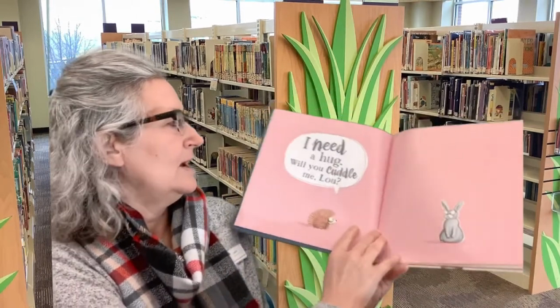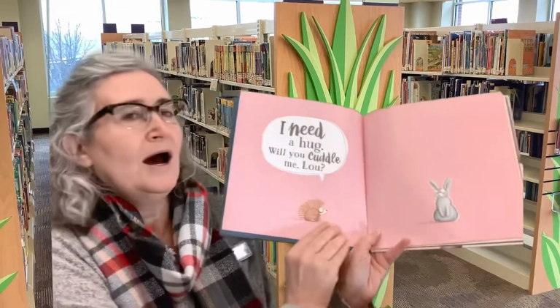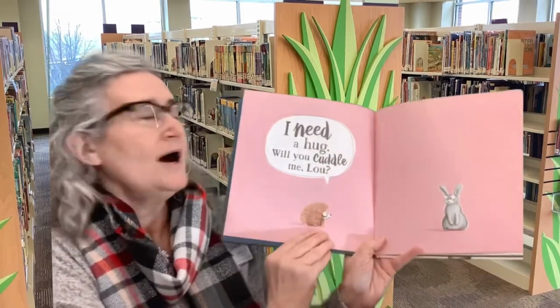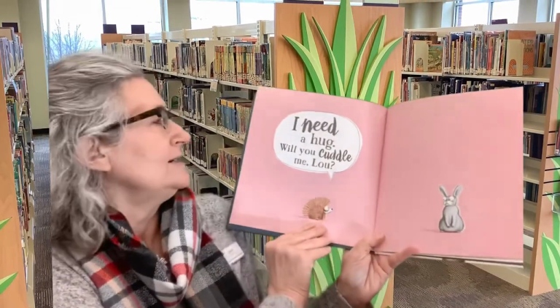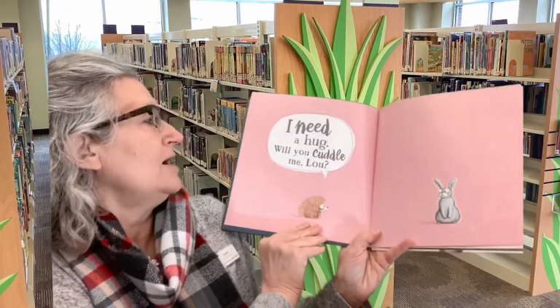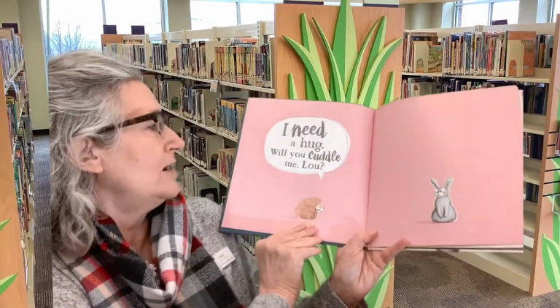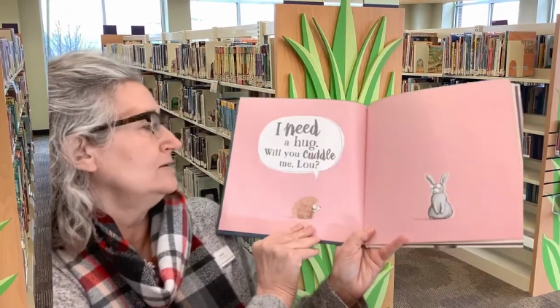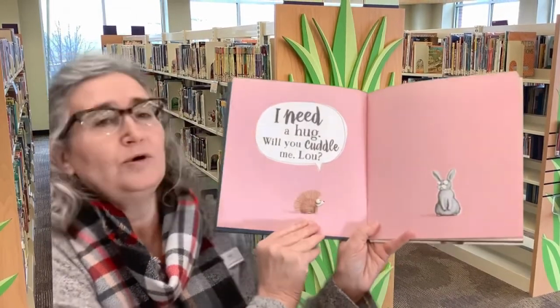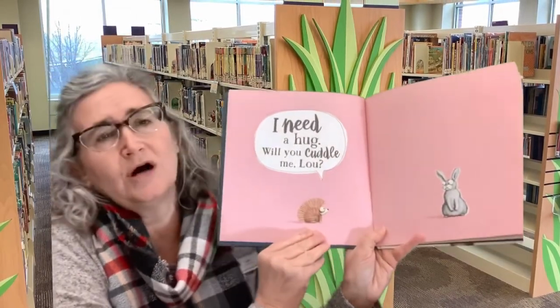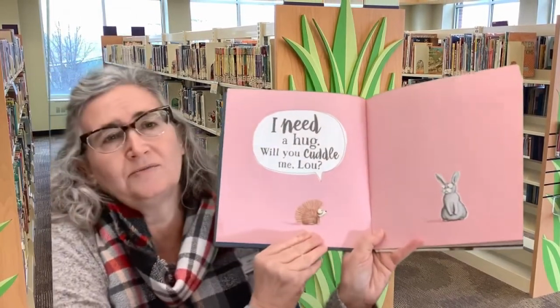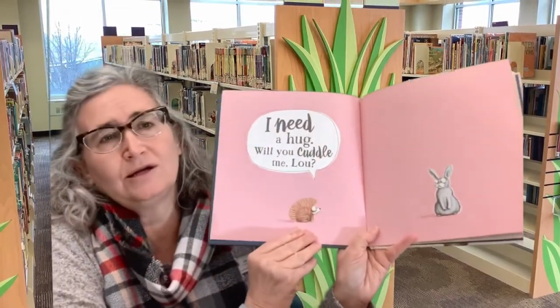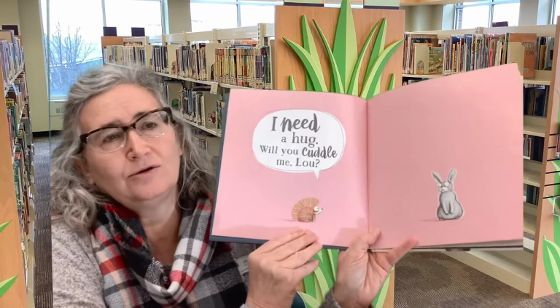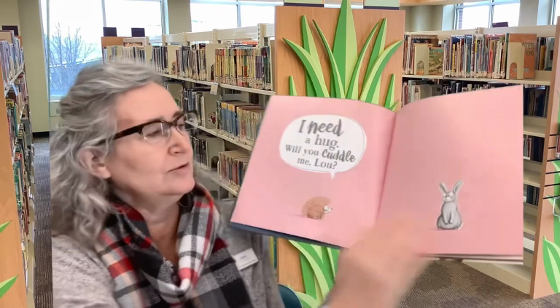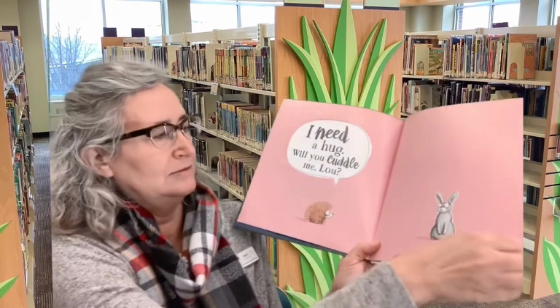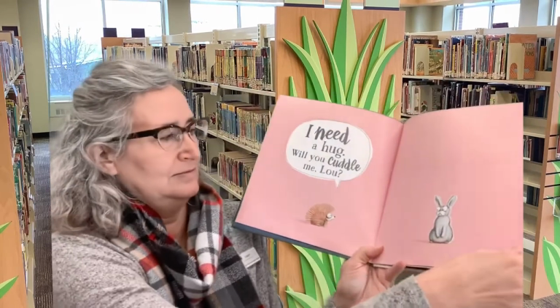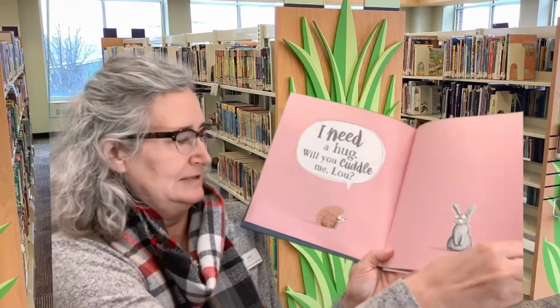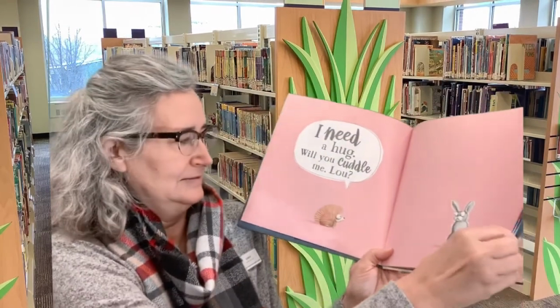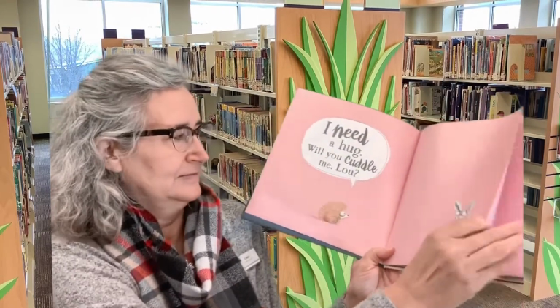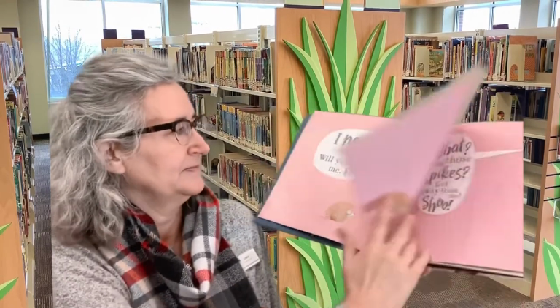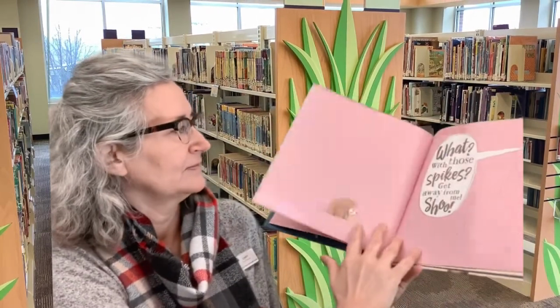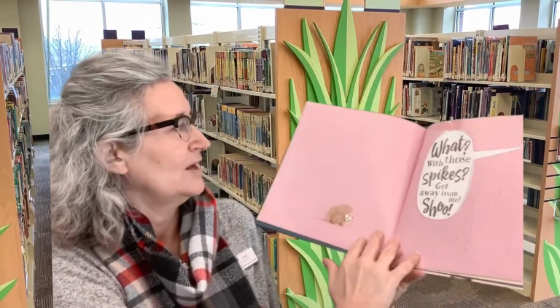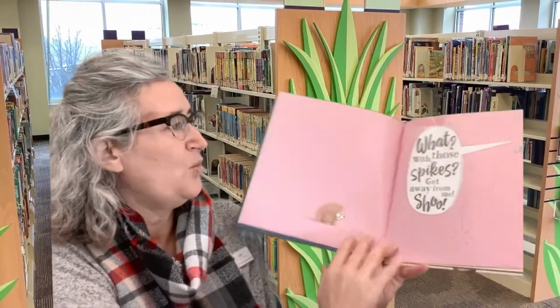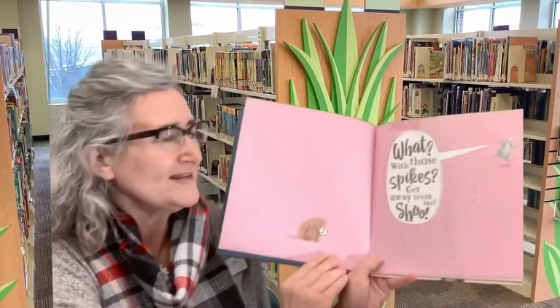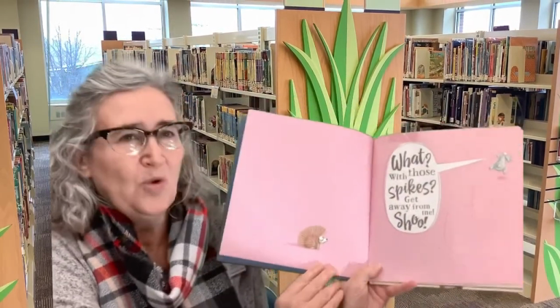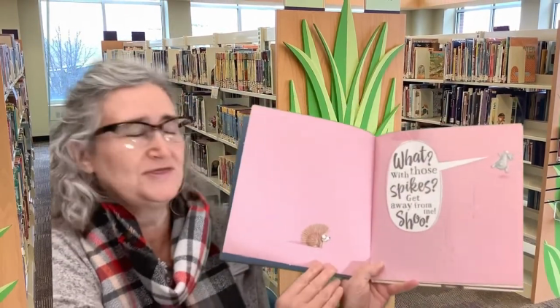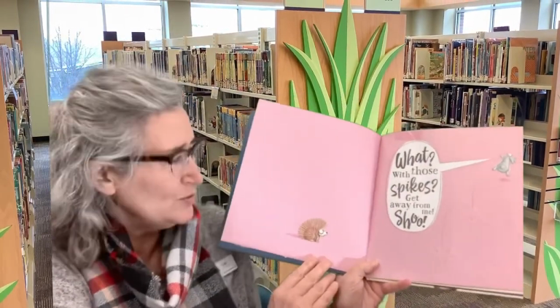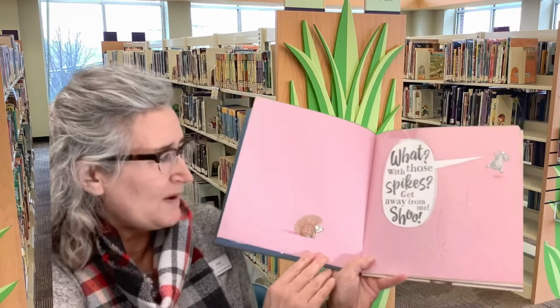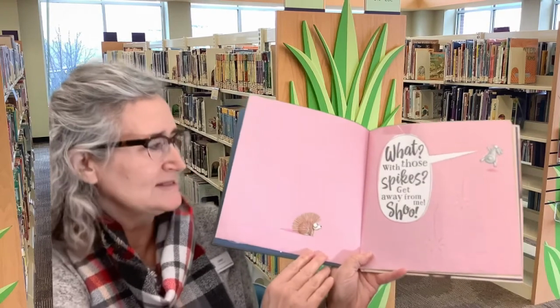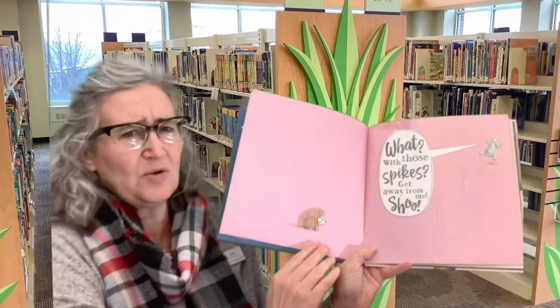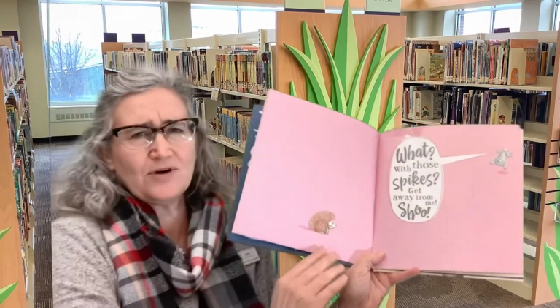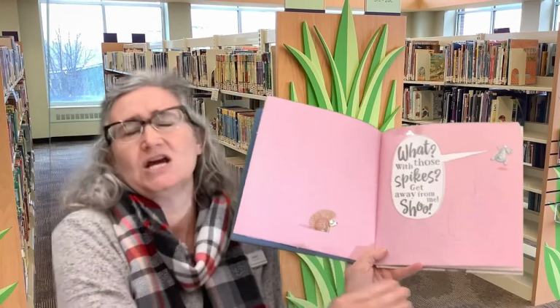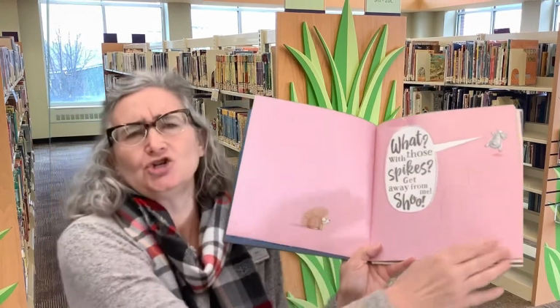I Need a Hug. Will you cuddle me, Lou? What? With those spikes? Get away from me! Shoo!